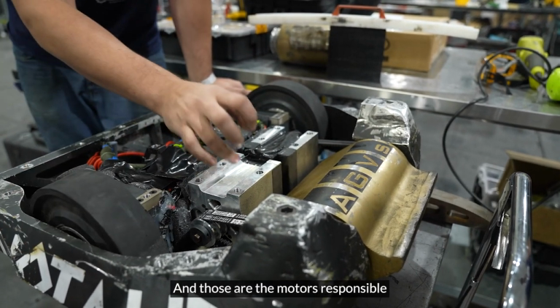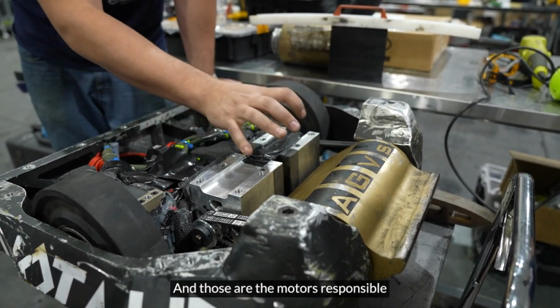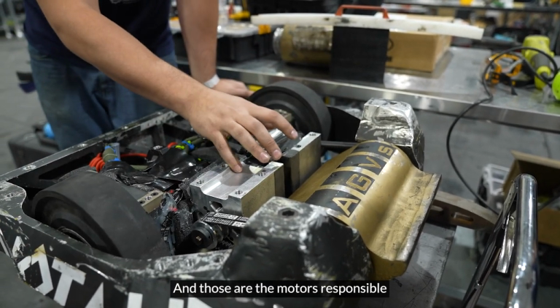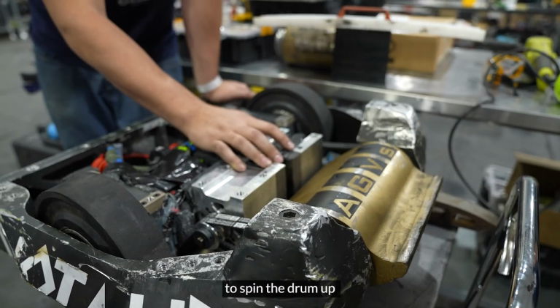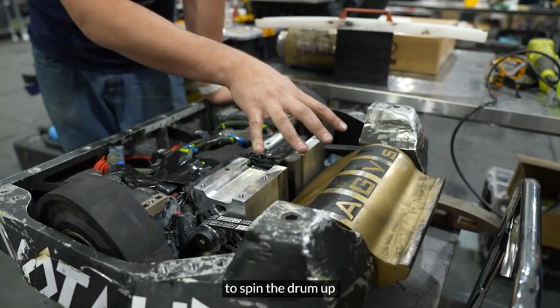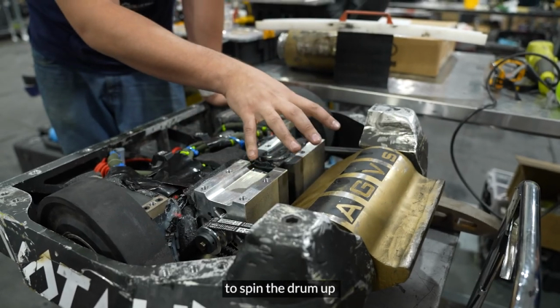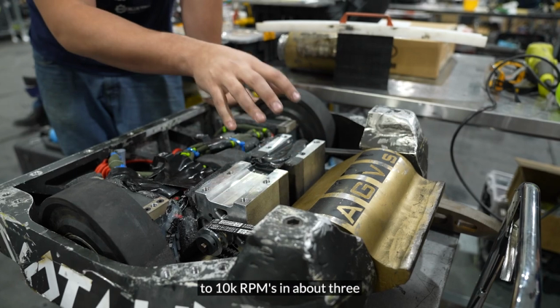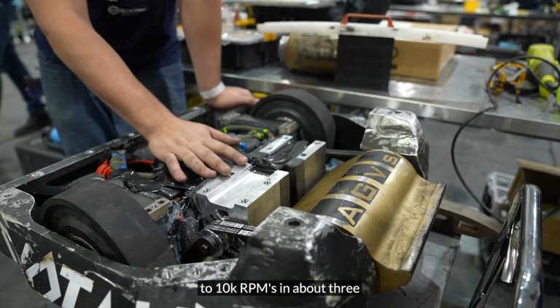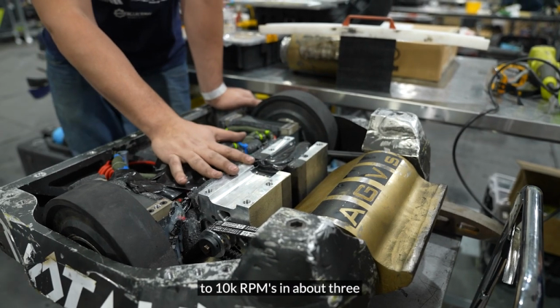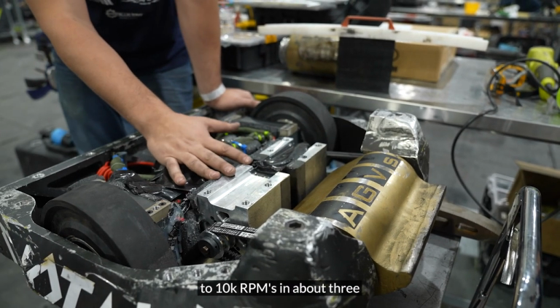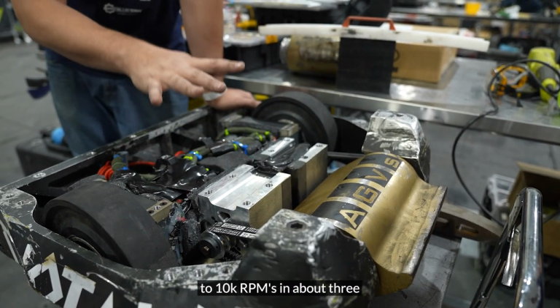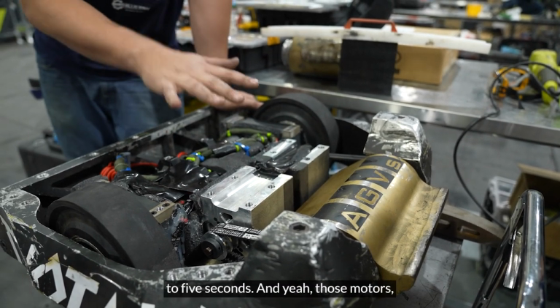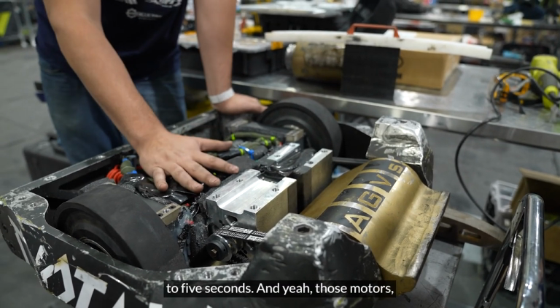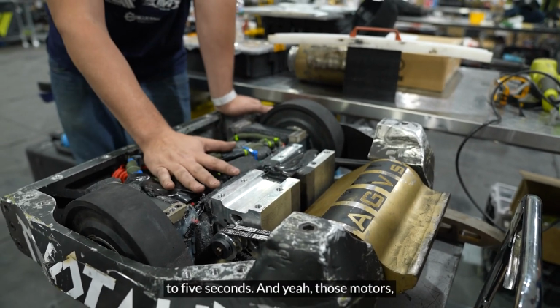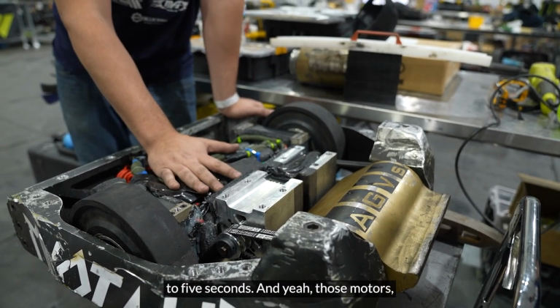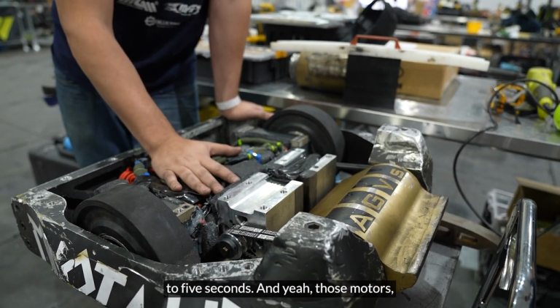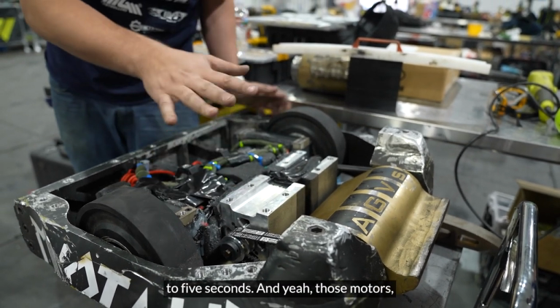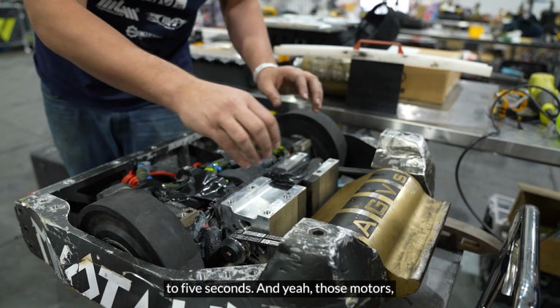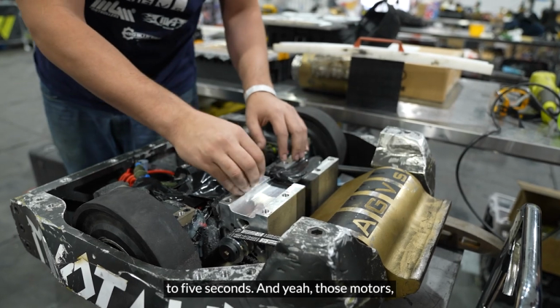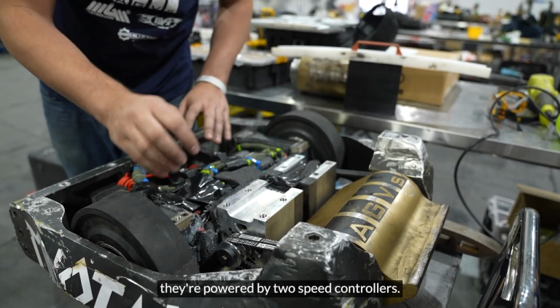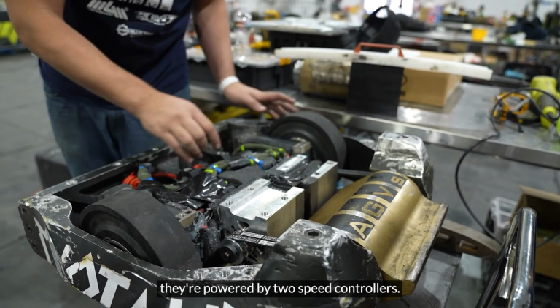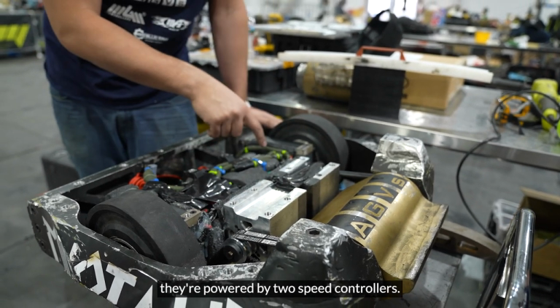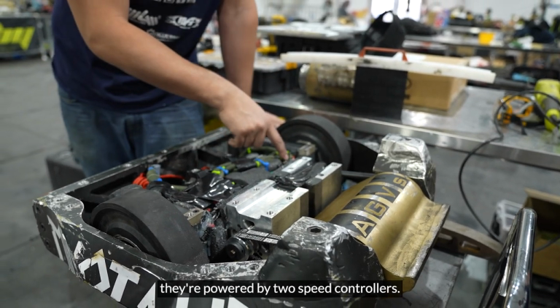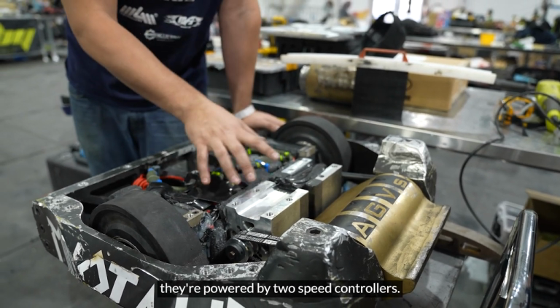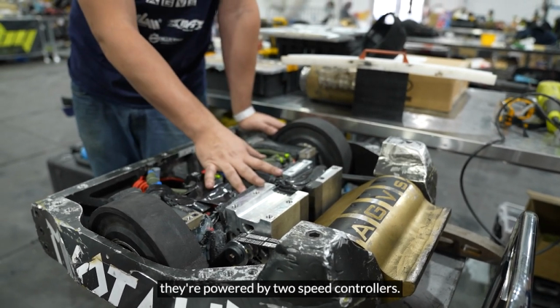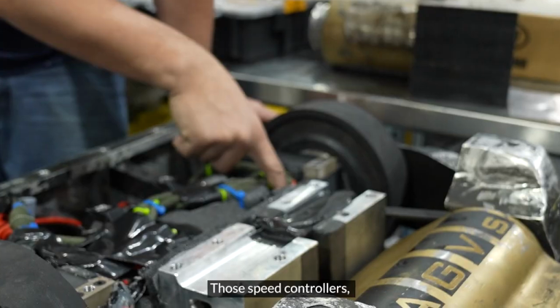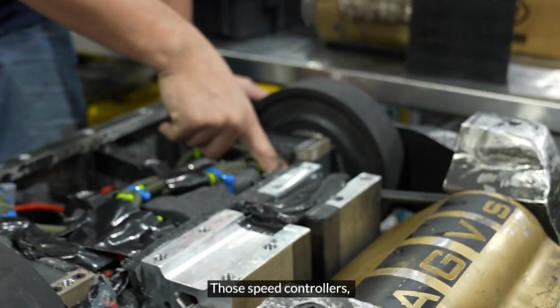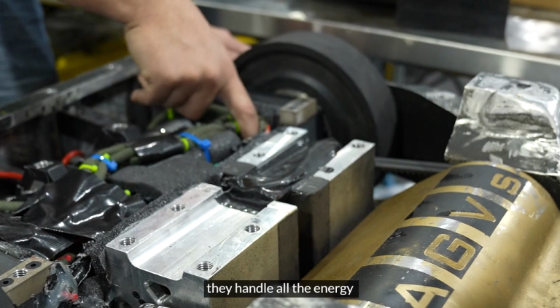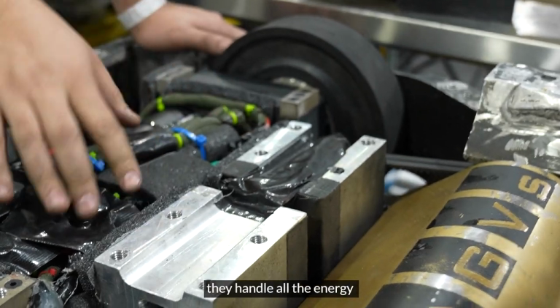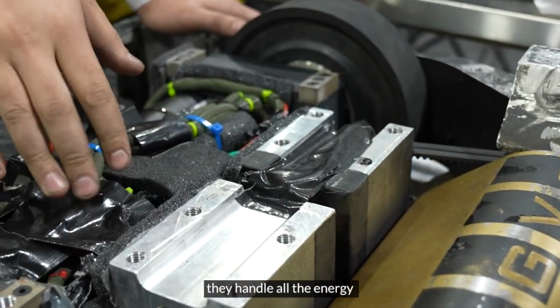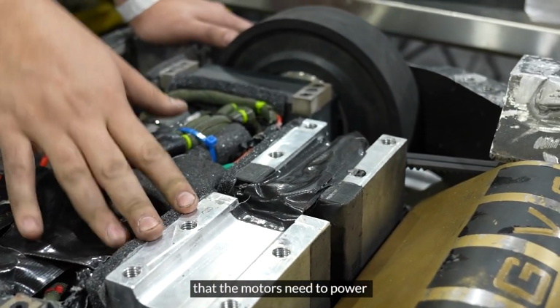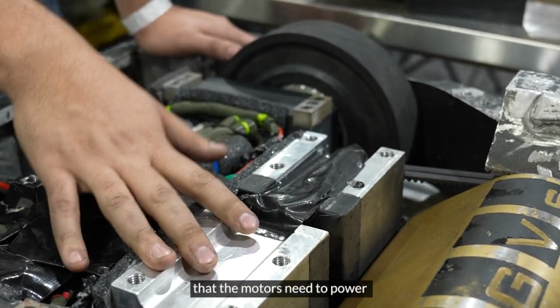Those are the motors responsible for spinning the drum up to 10k RPMs in about three to five seconds. Those motors are powered by two speed controllers, which handle all the energy that the motors need to power the drum.